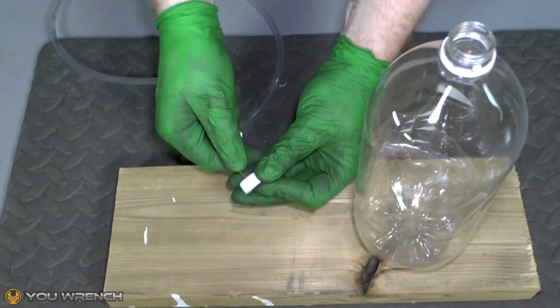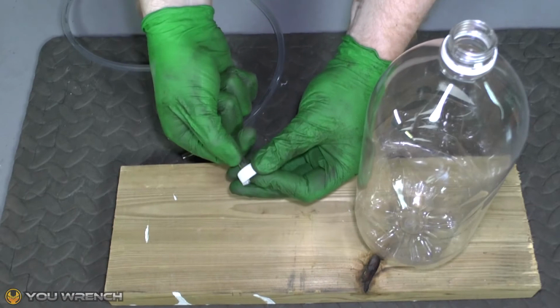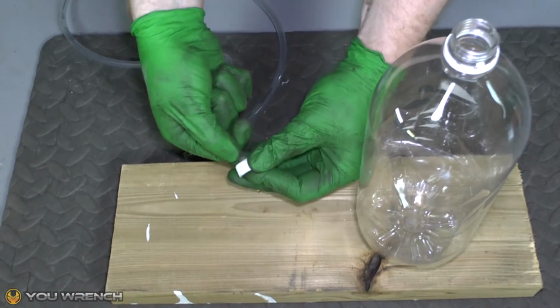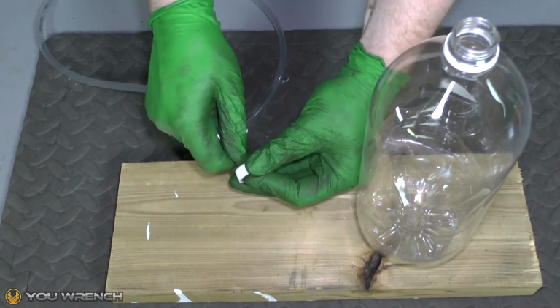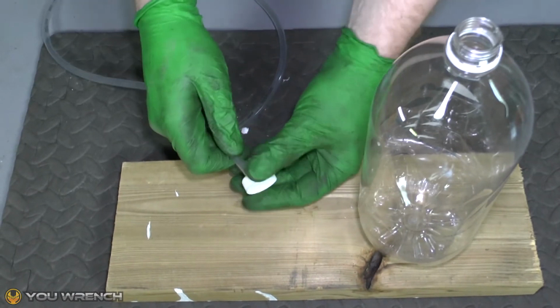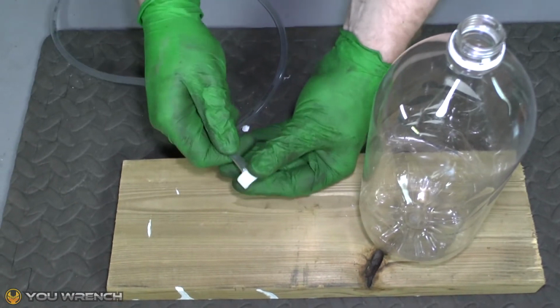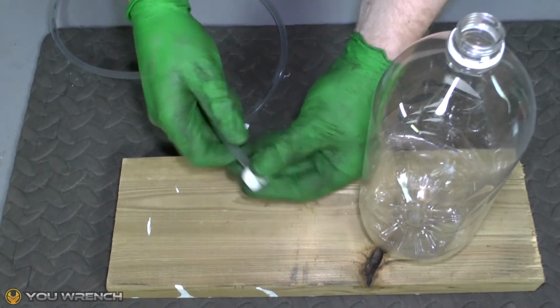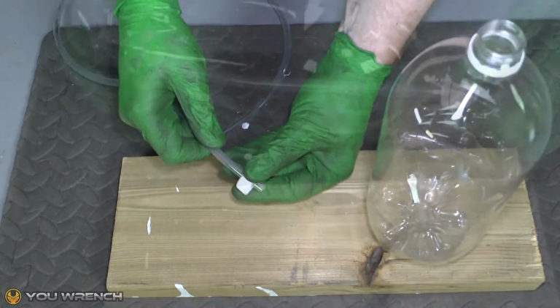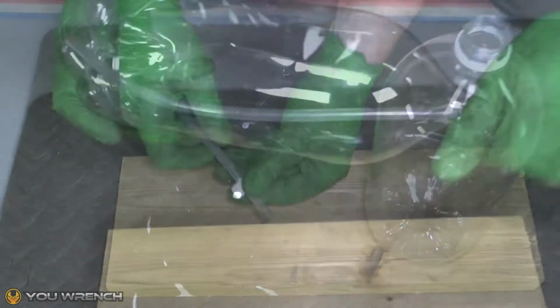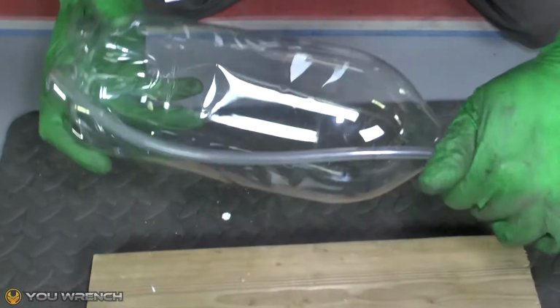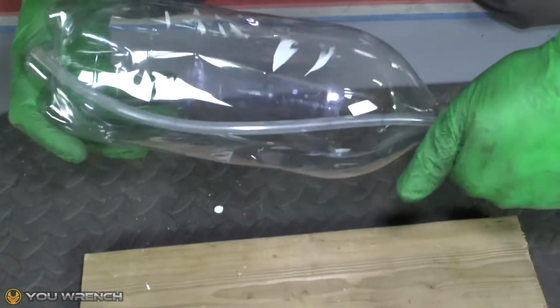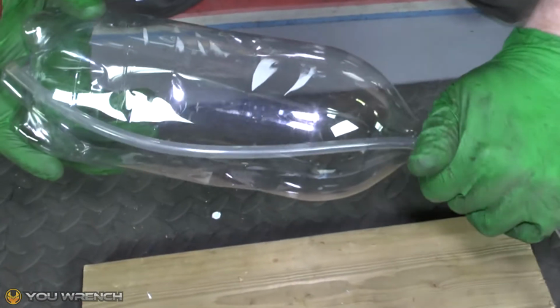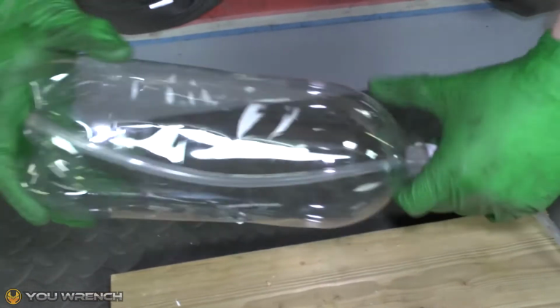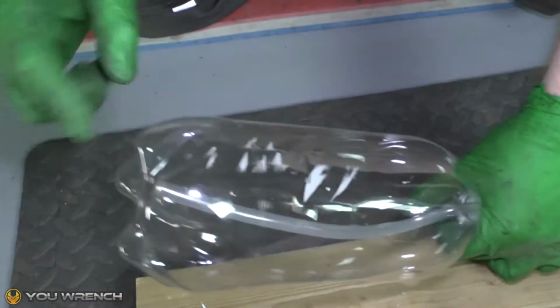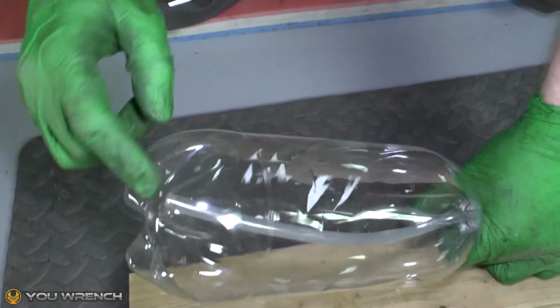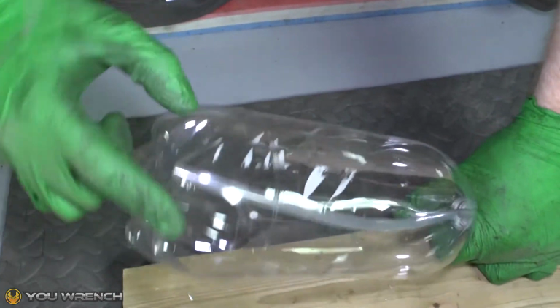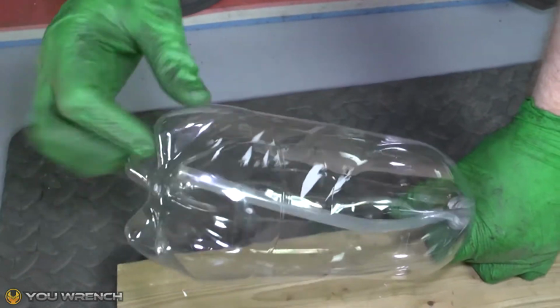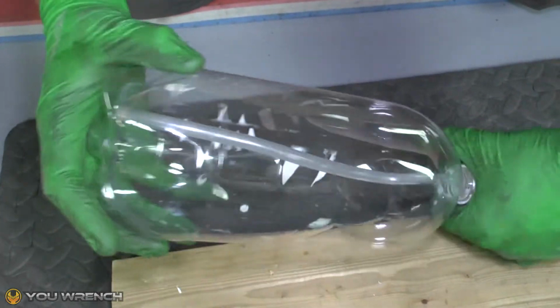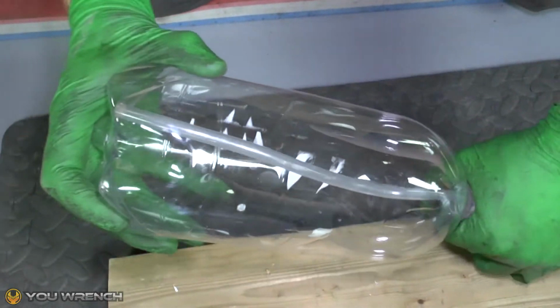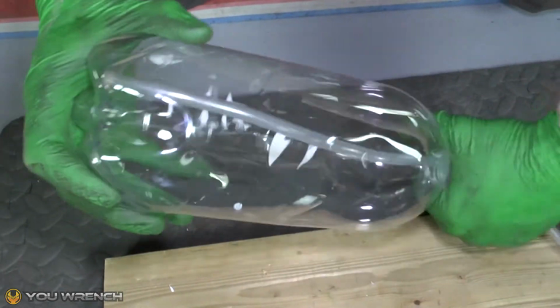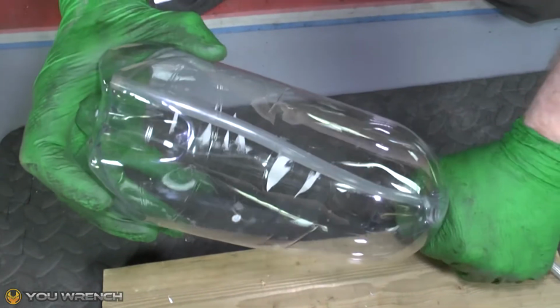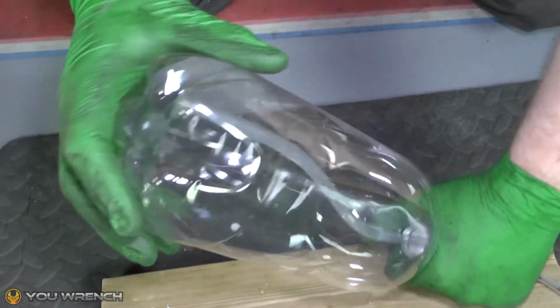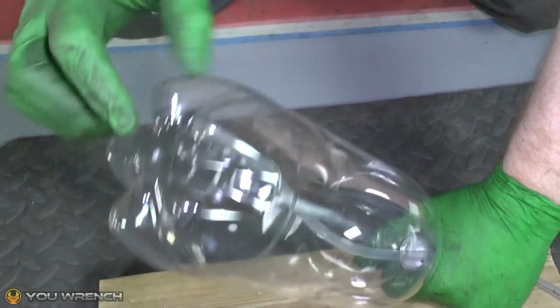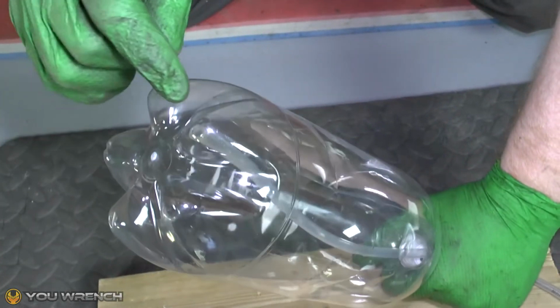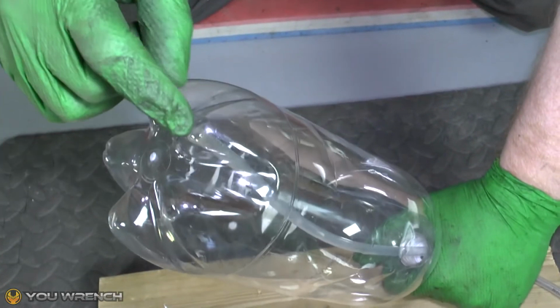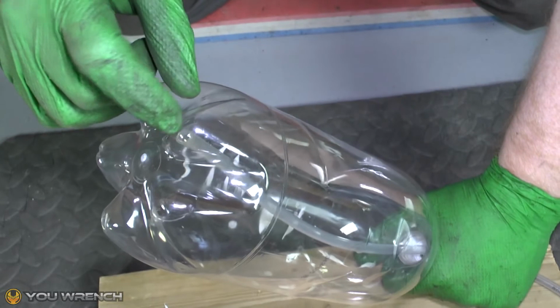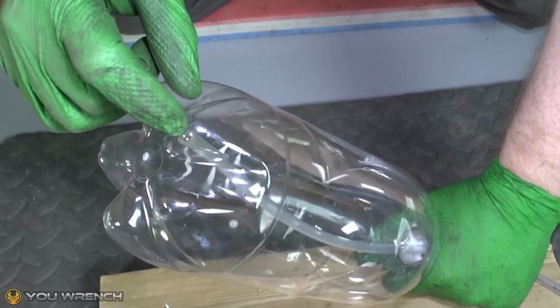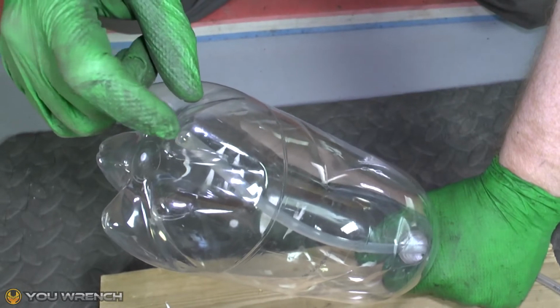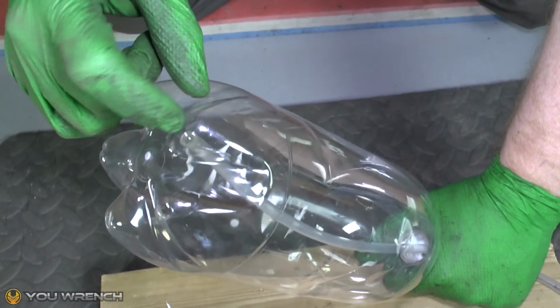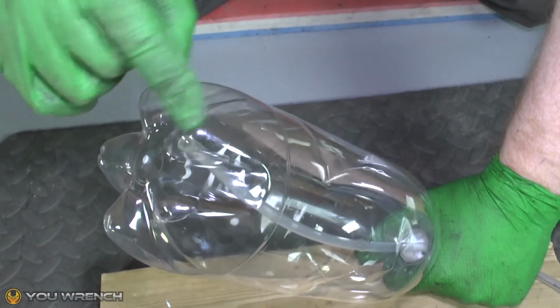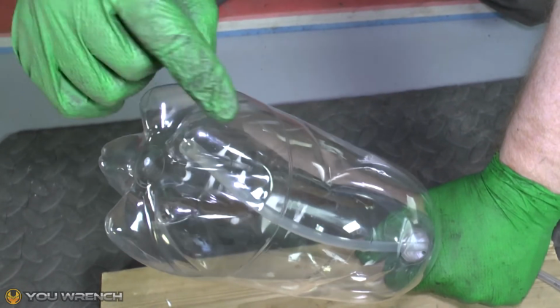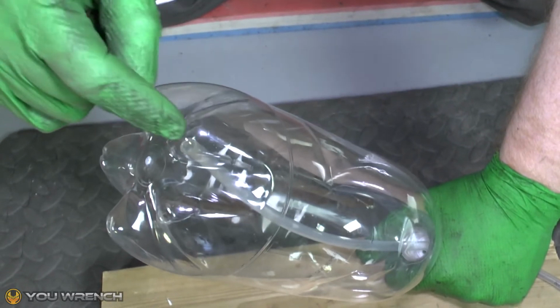Next, simply feed the tube through the hole in the lid. Note that the end of the tube should sit at the lowest point of the bottle. Our bottle has dimples on the bottom, so the lowest point for us will be at the base of one of these dimples.